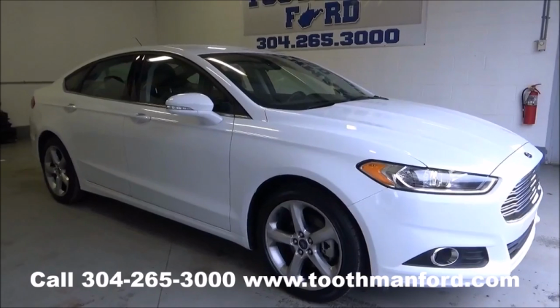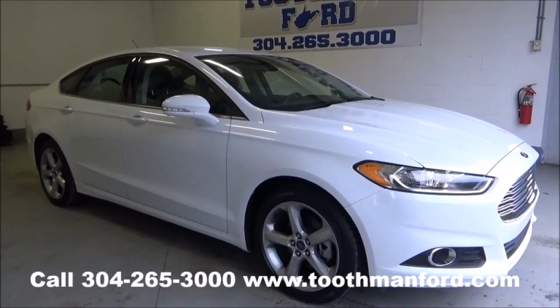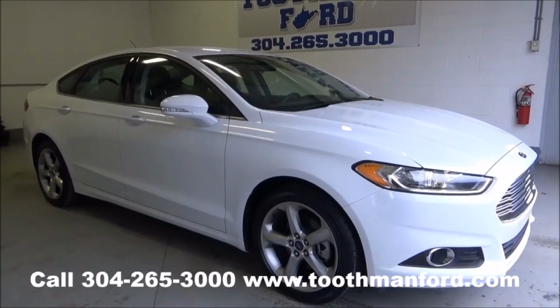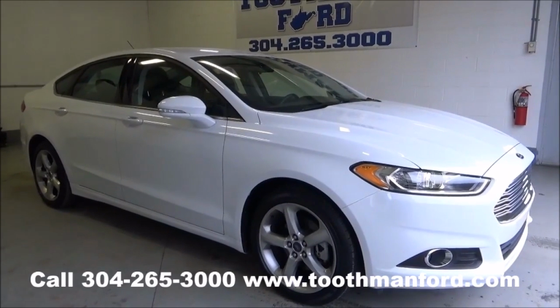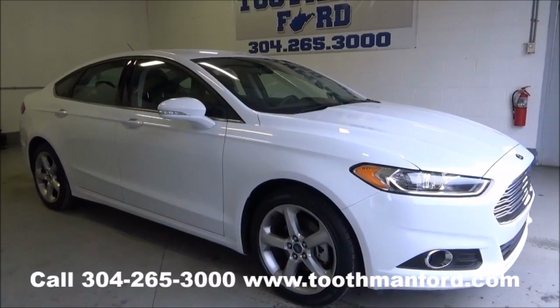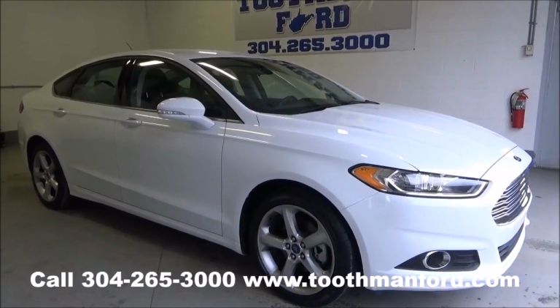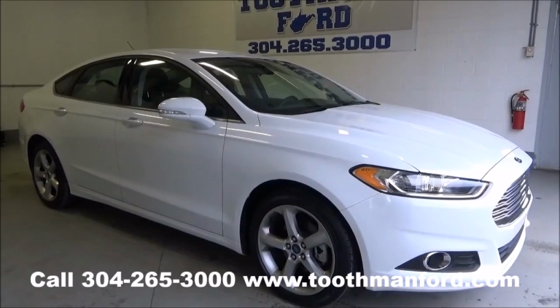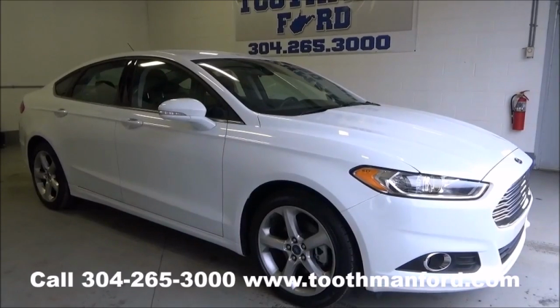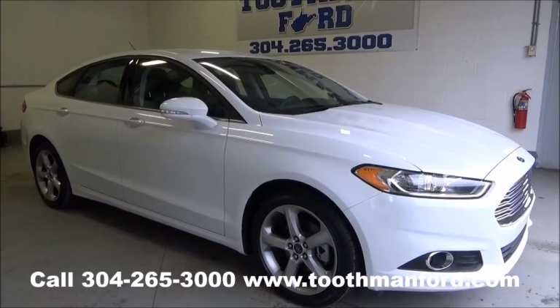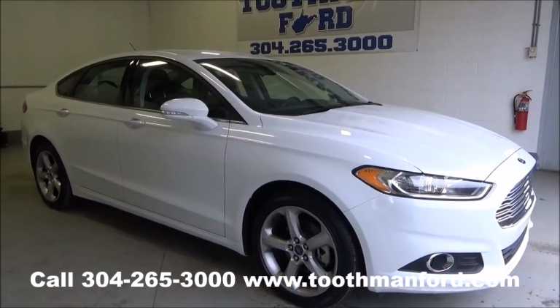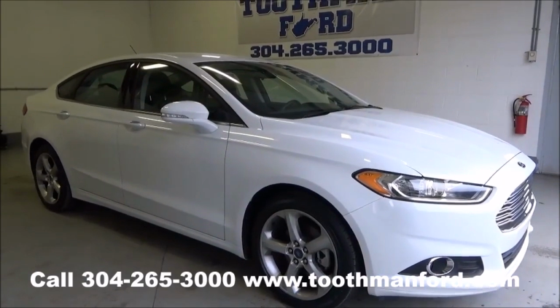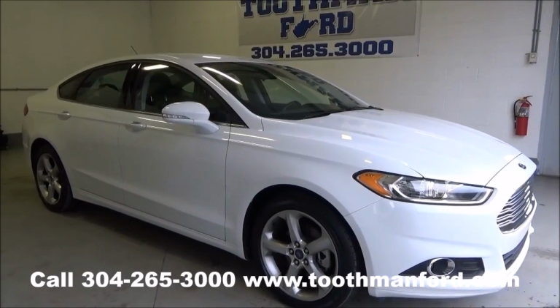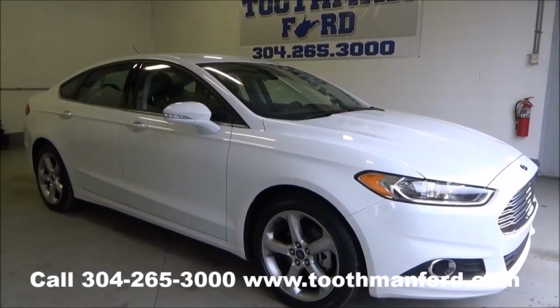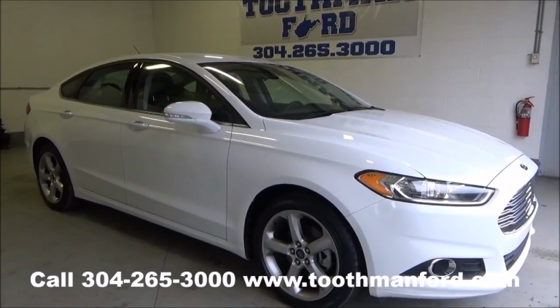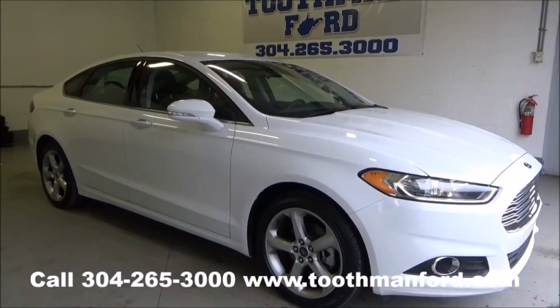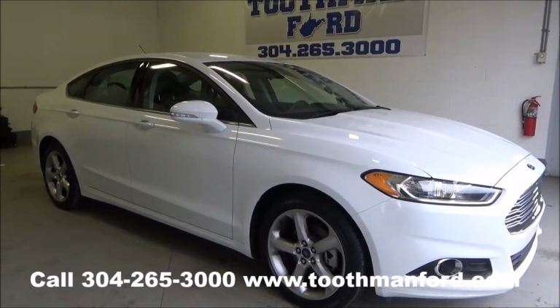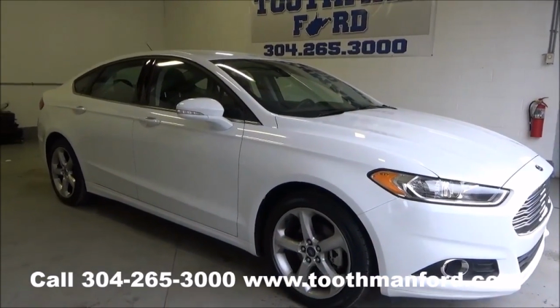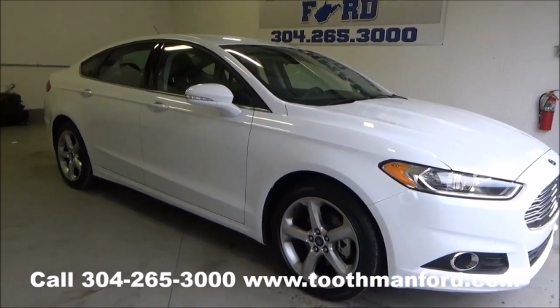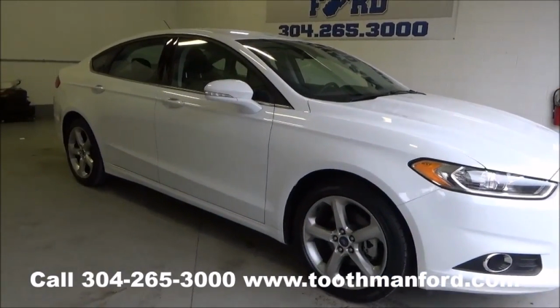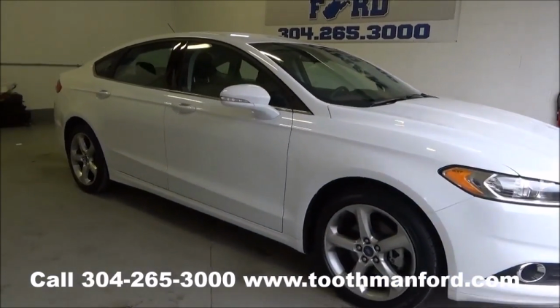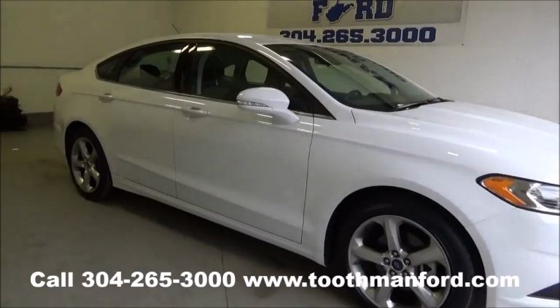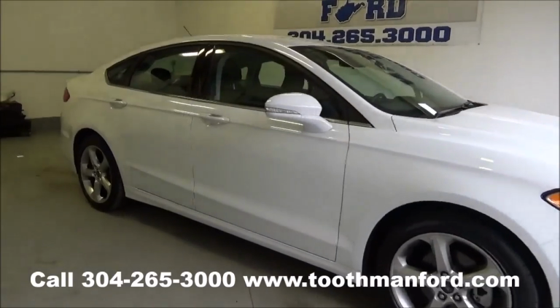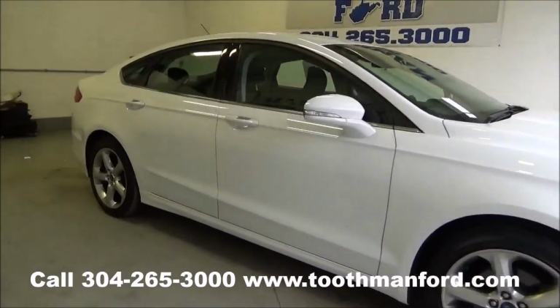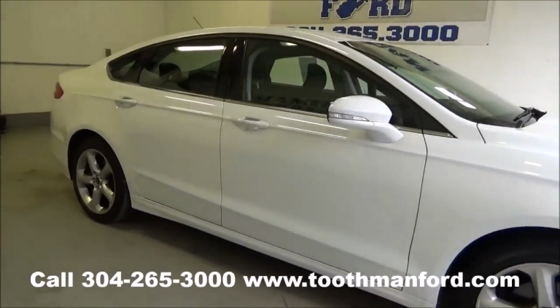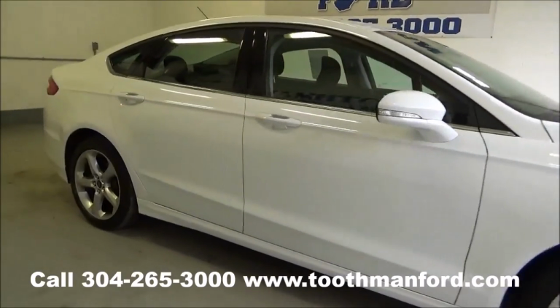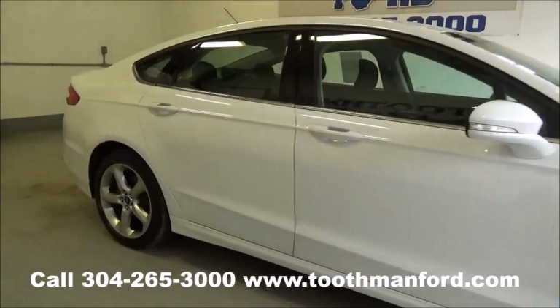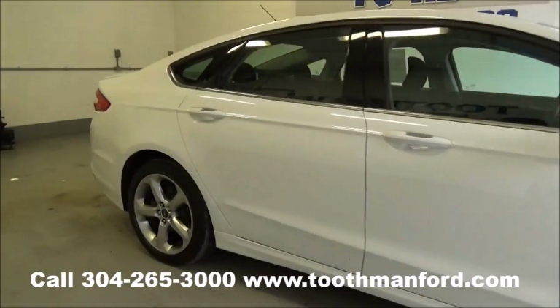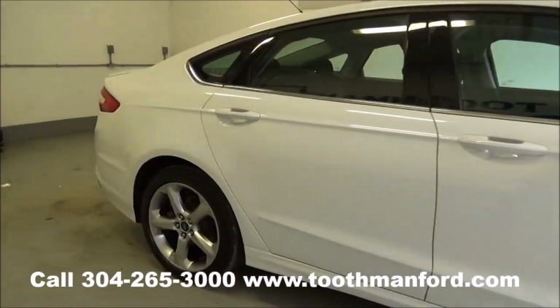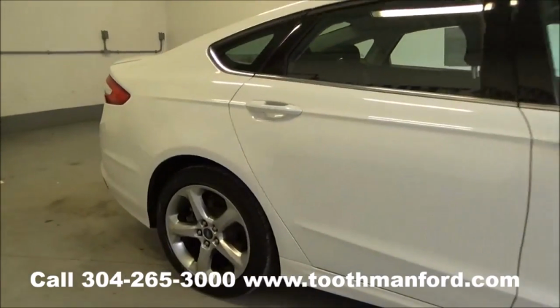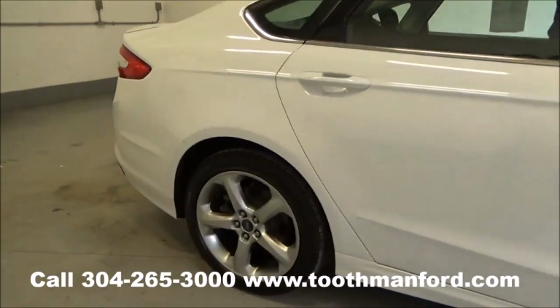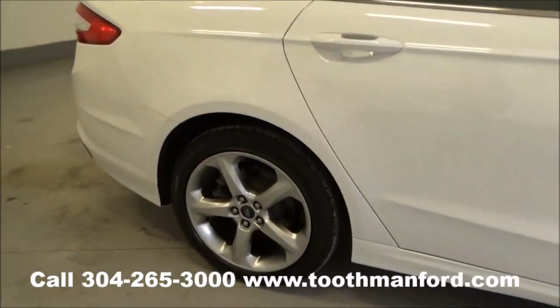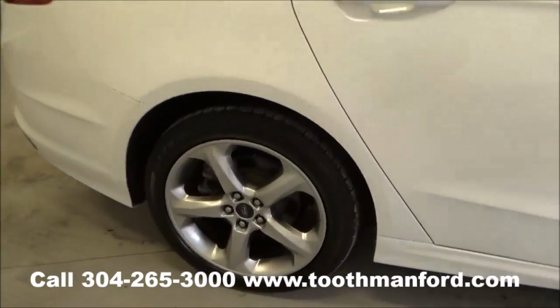Rachel Toothman Ford — visit us at ToothmanFord.com. A 2015 Ford Fusion SC model with the turn signals in the mirrors, the fog lights, and tires and wheels that are like new.